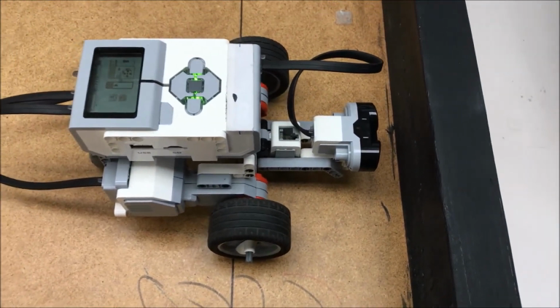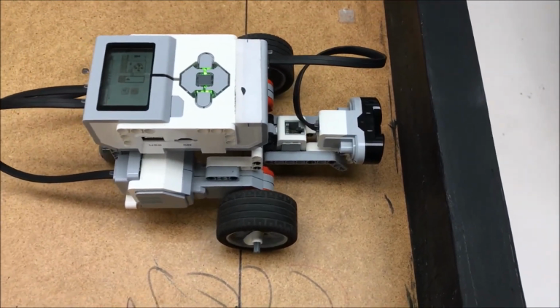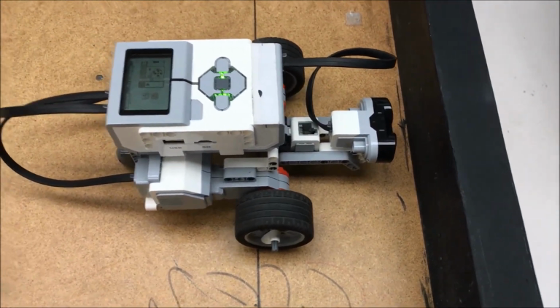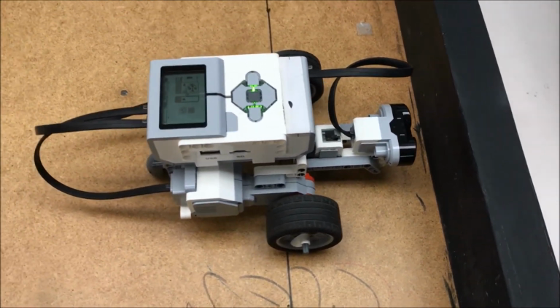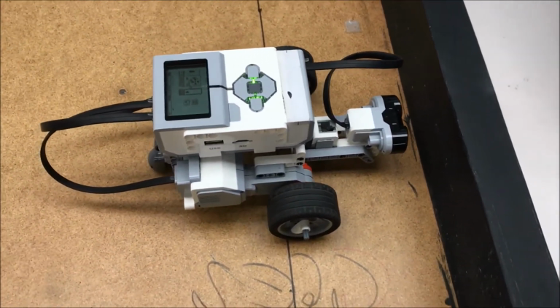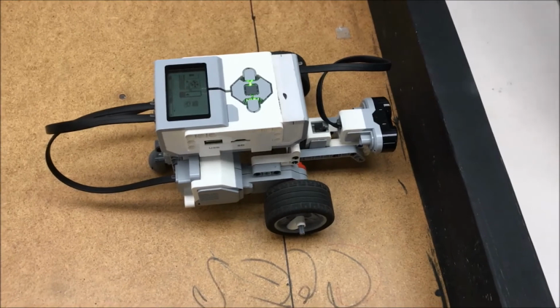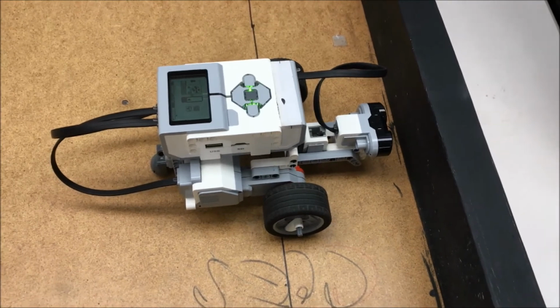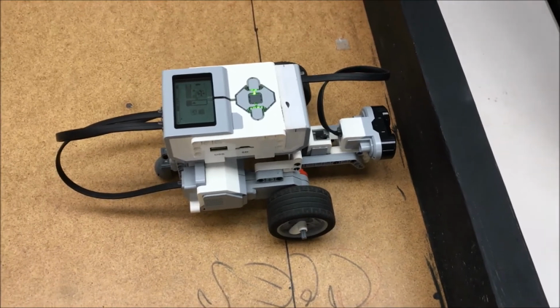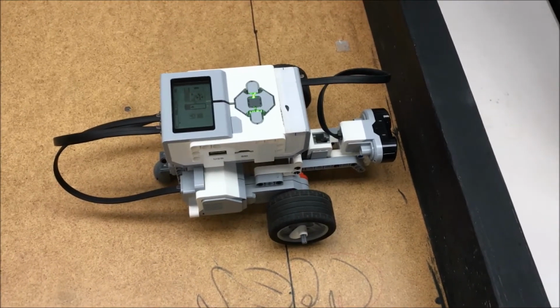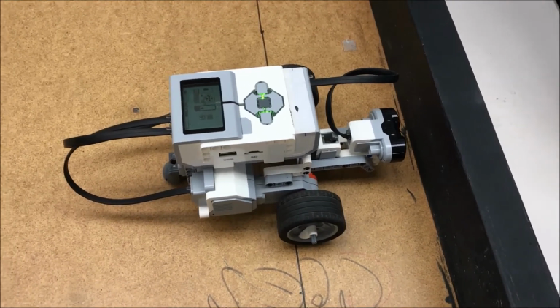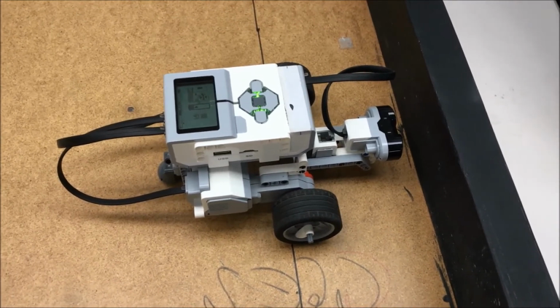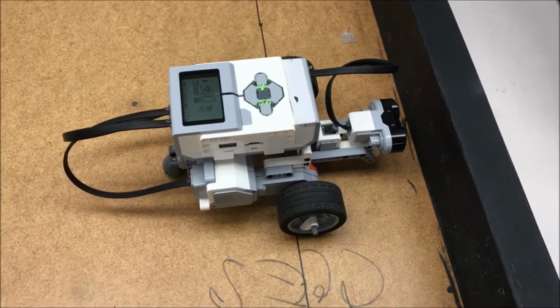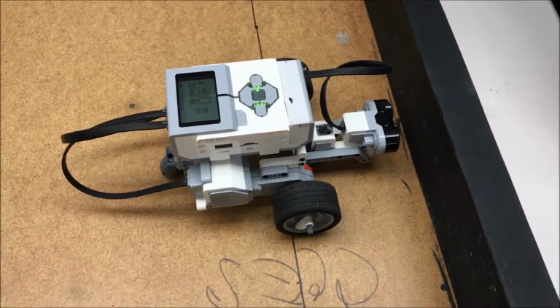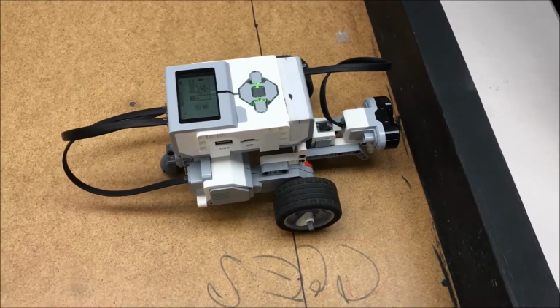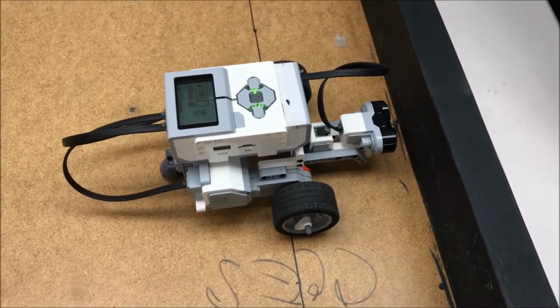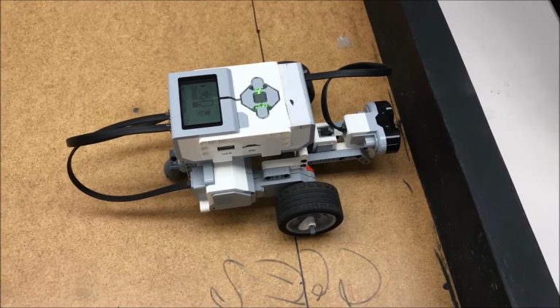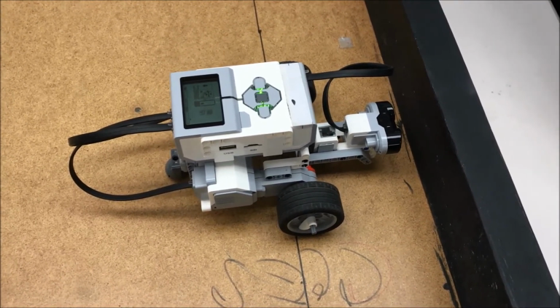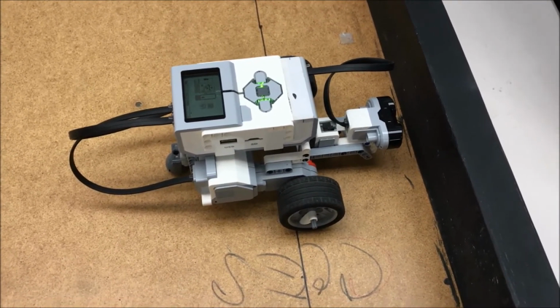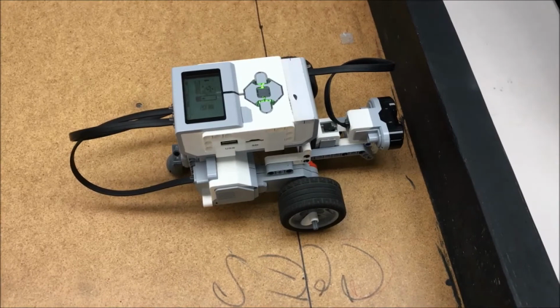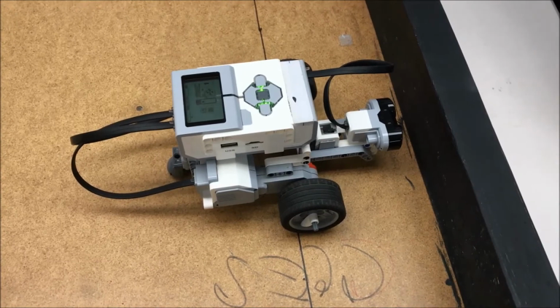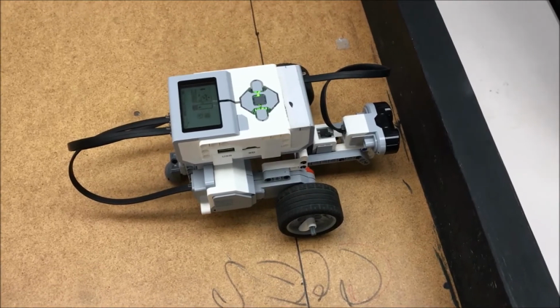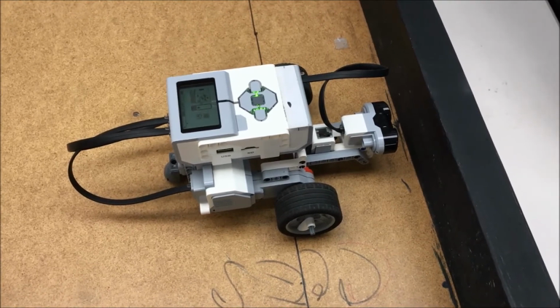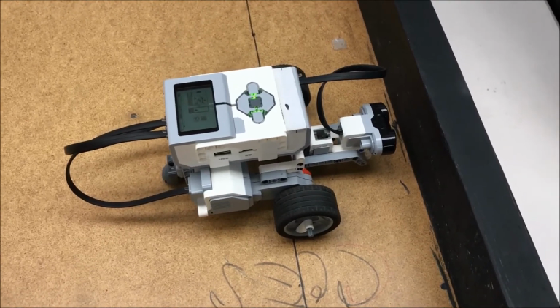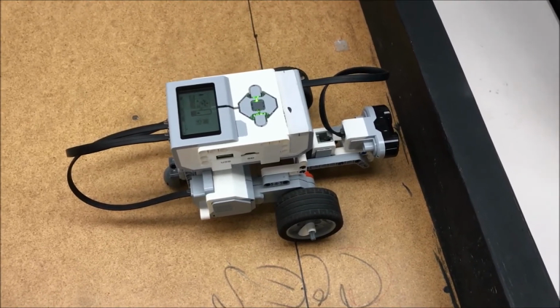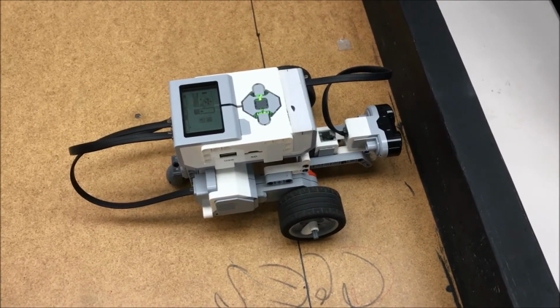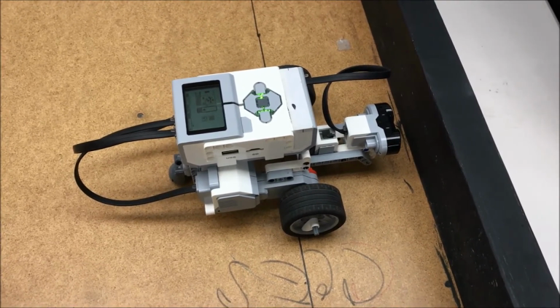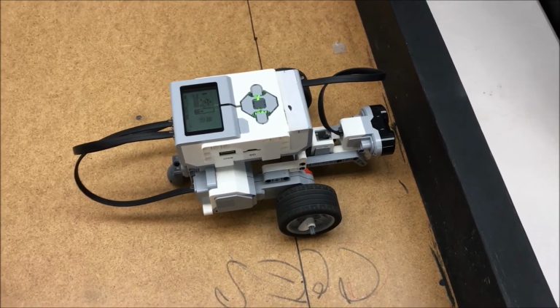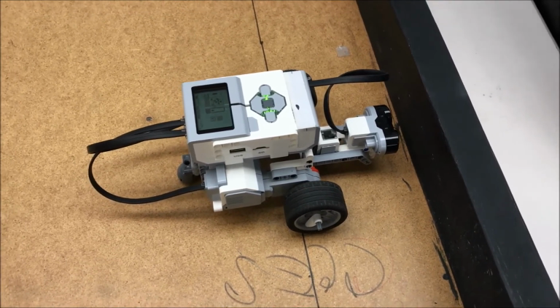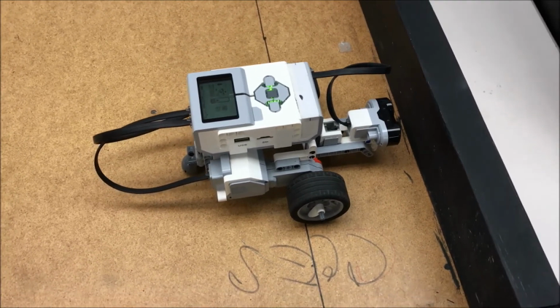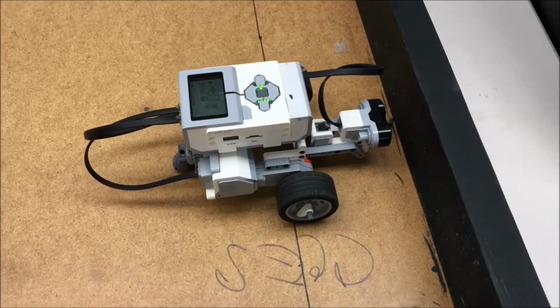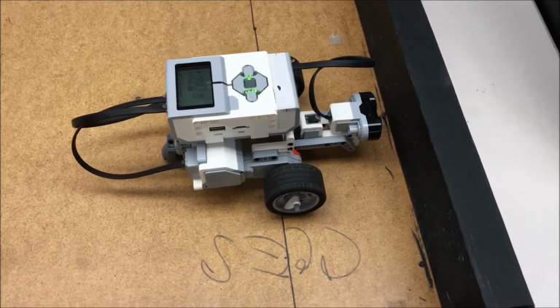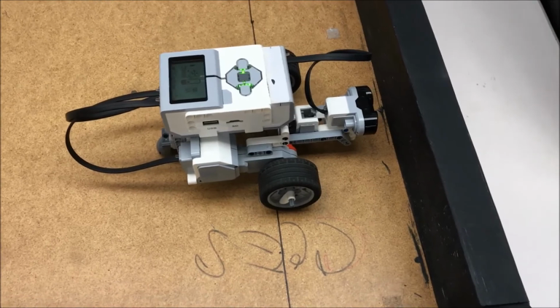I just wanted you to see this Riley Rover robot with the combination of the ultrasonic and color sensor. I approve — it does everything that it's supposed to. Alright guys, thank you for watching, I am out.